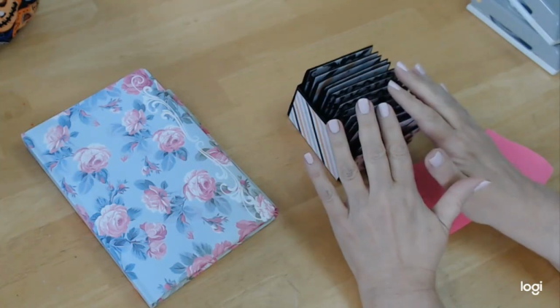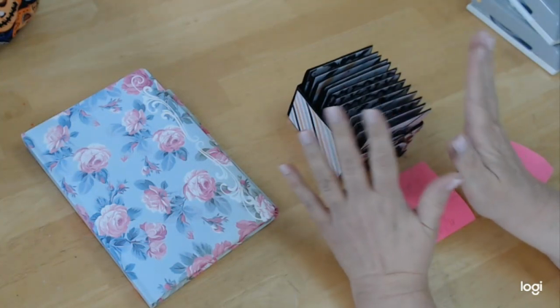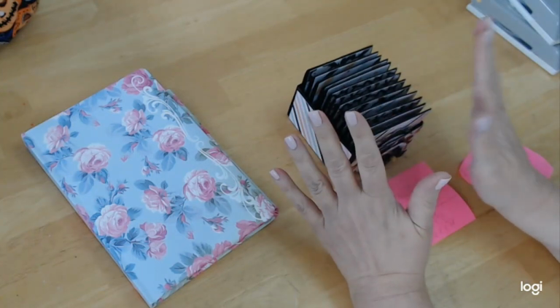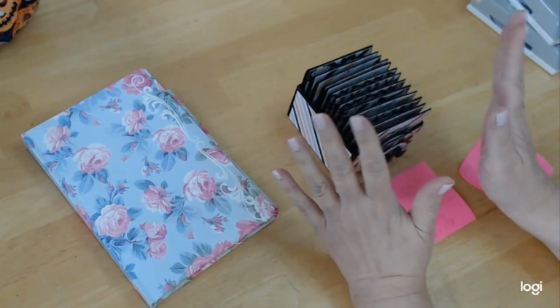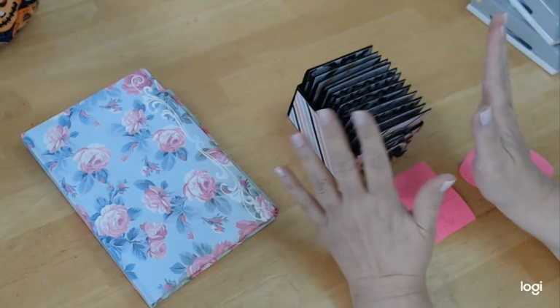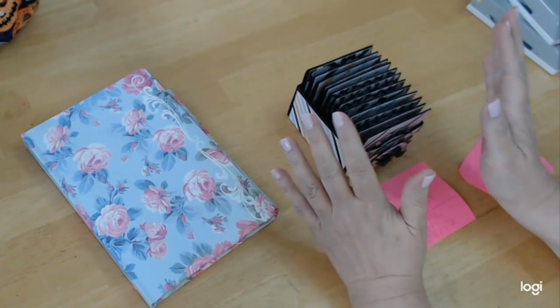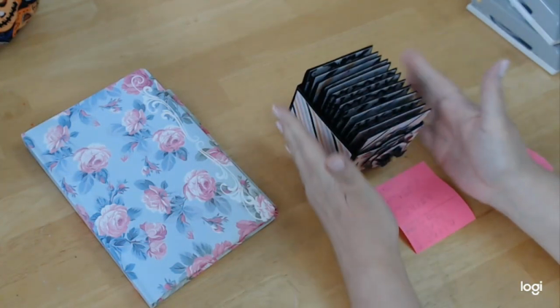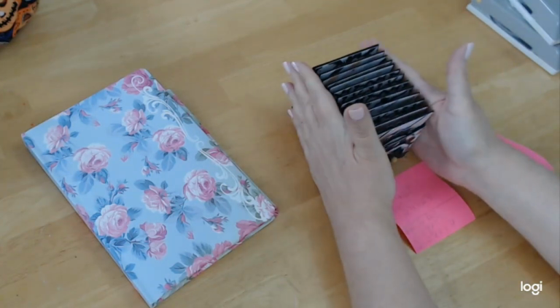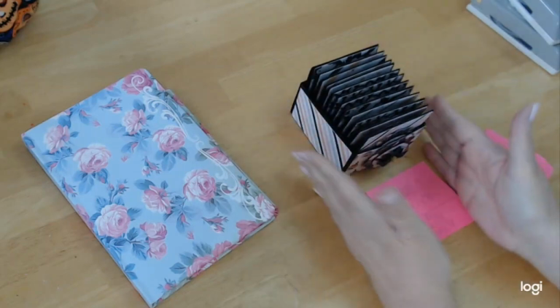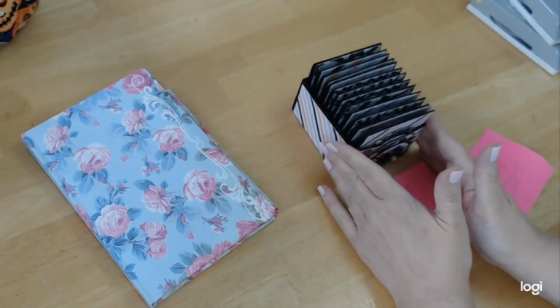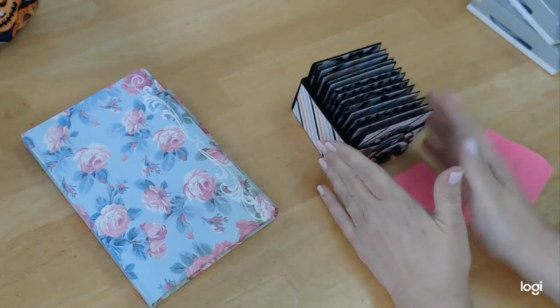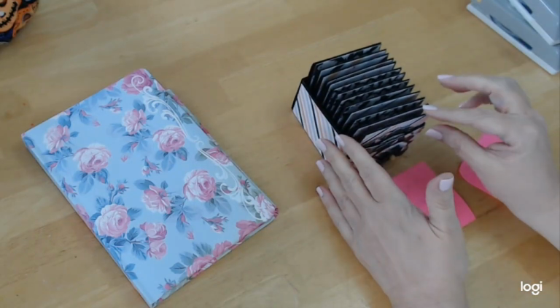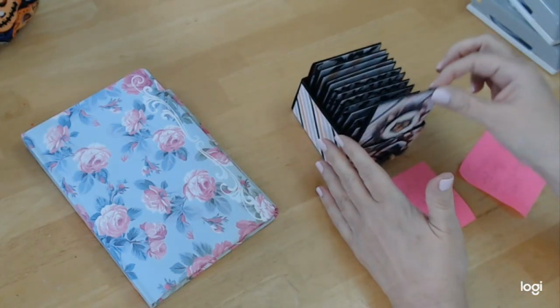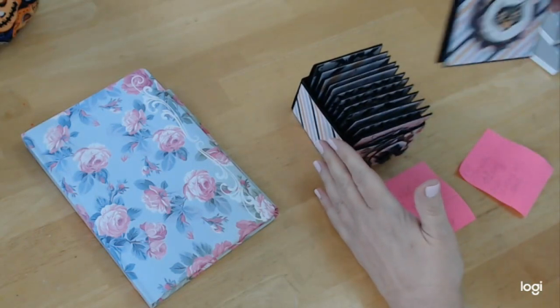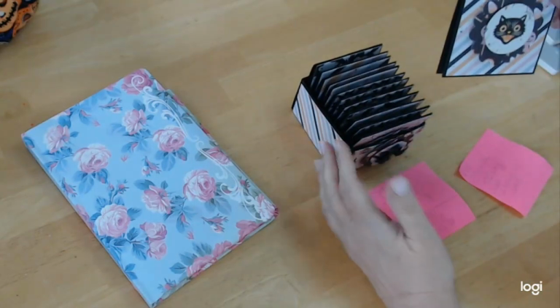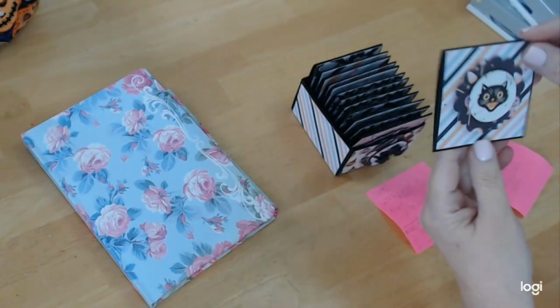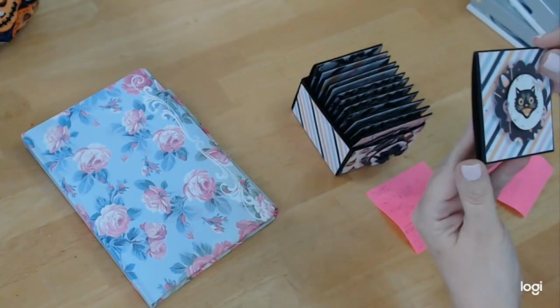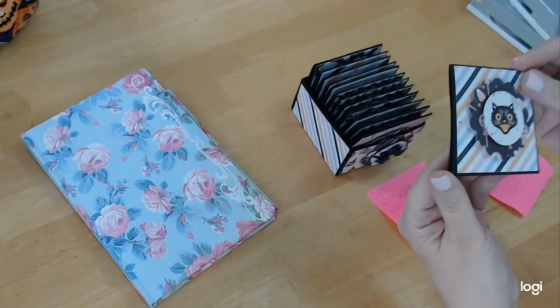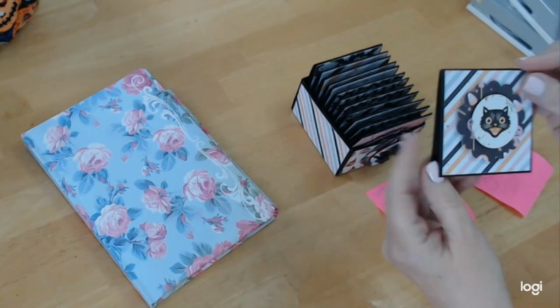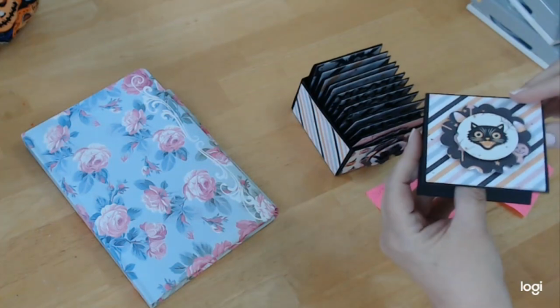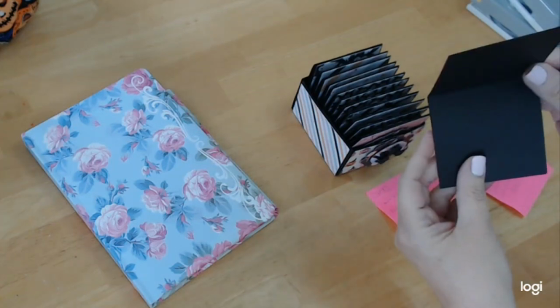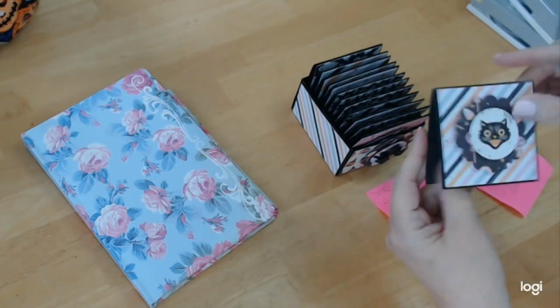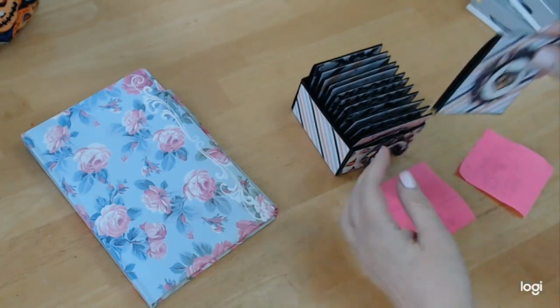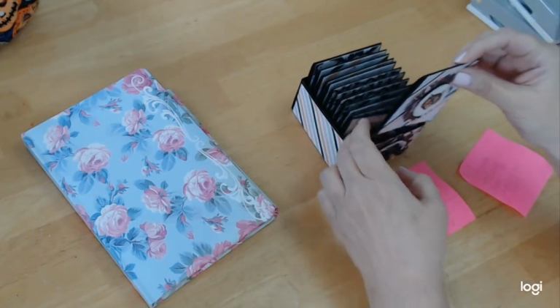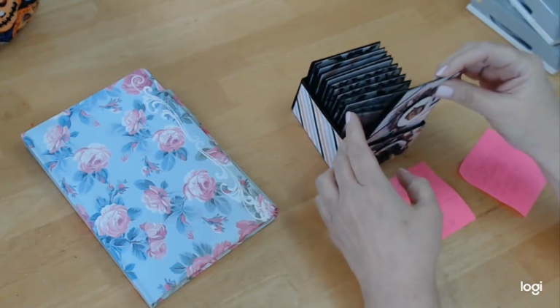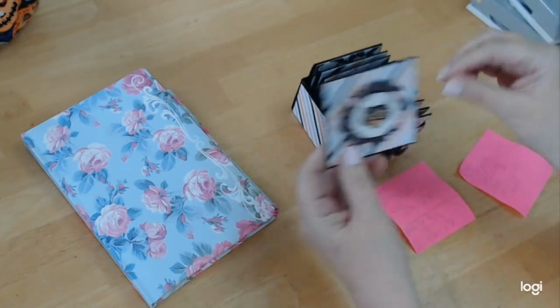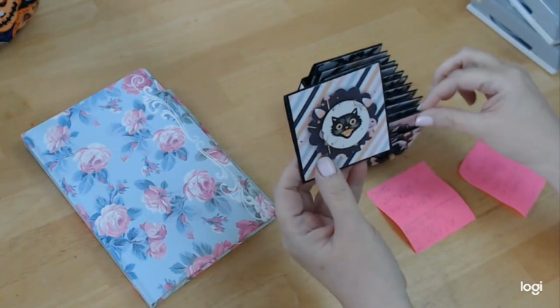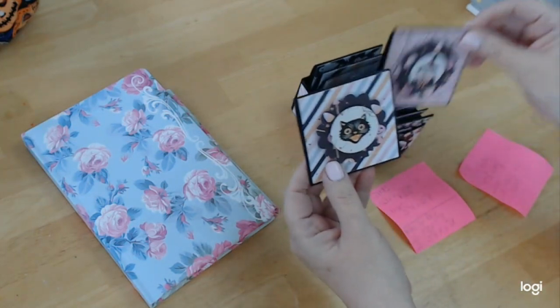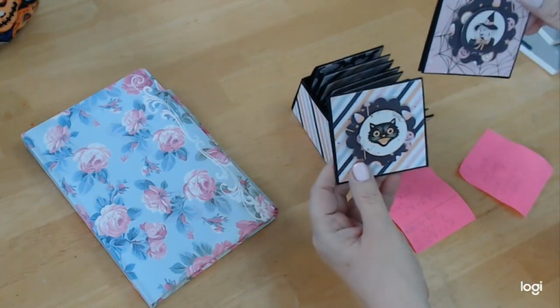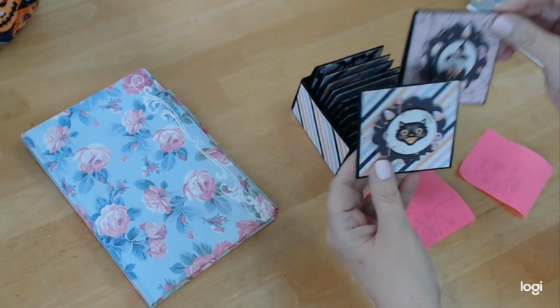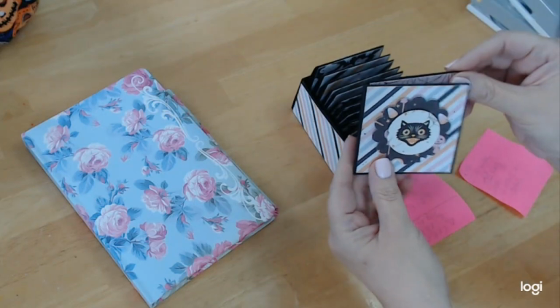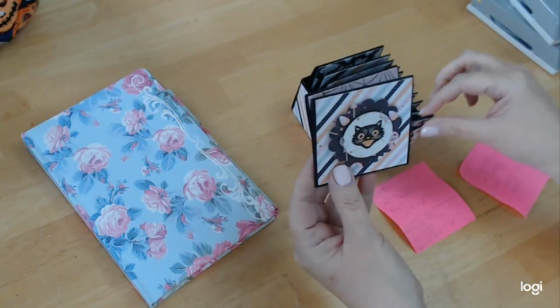I did have some papers left but they were very small. I had a lot of black paper left because we did a lot of stuff with black bases. So what I decided to do was make this little mini box and it holds these teeny tiny three by three cards. Nothing special, but look at how stinking cute these are.